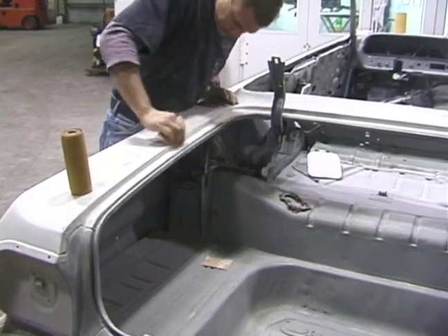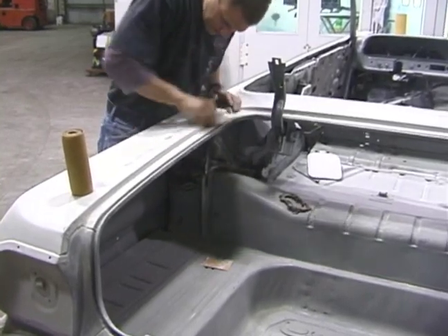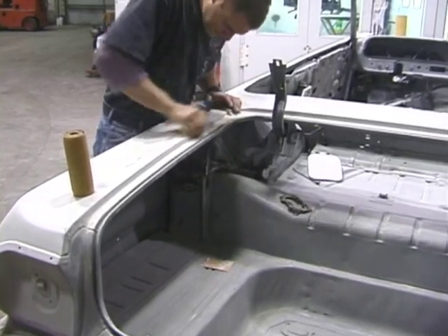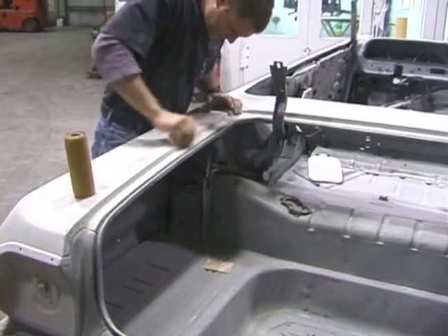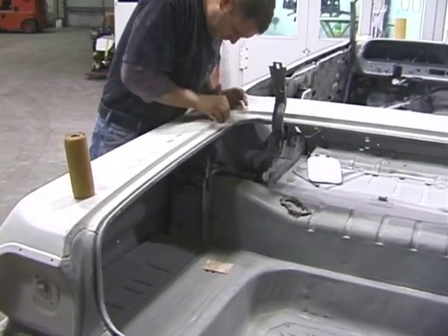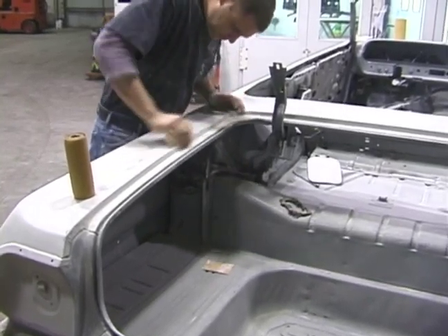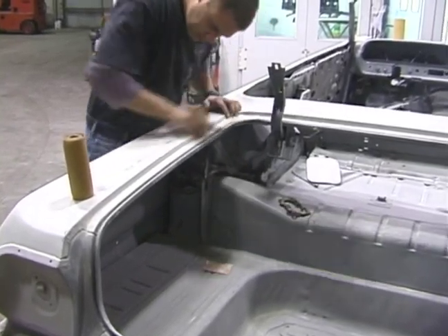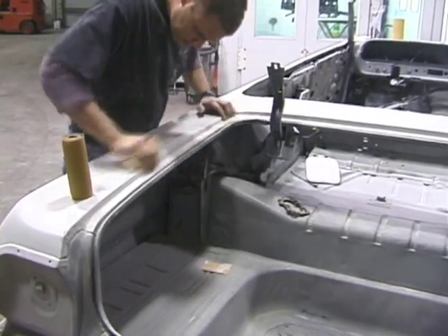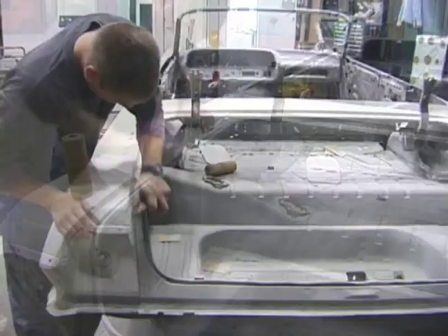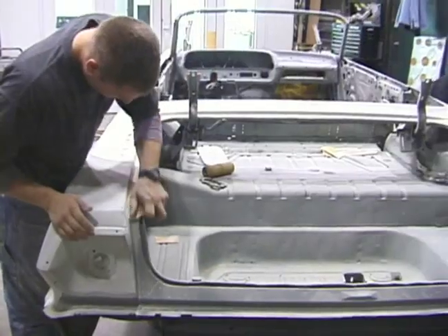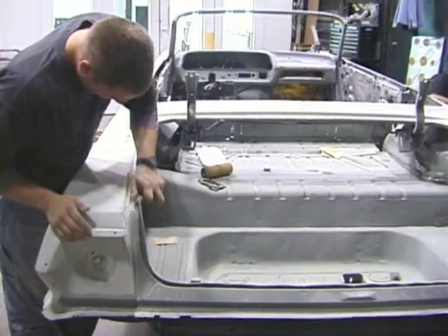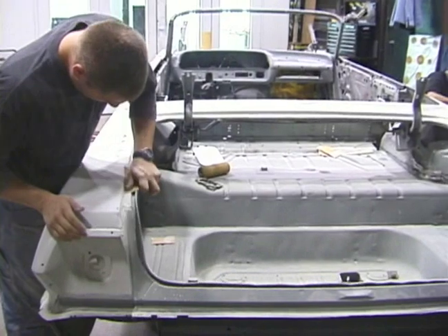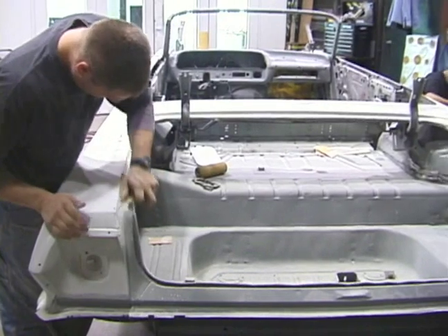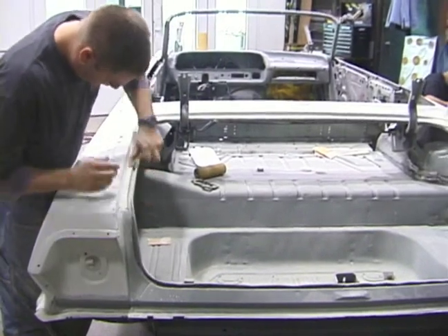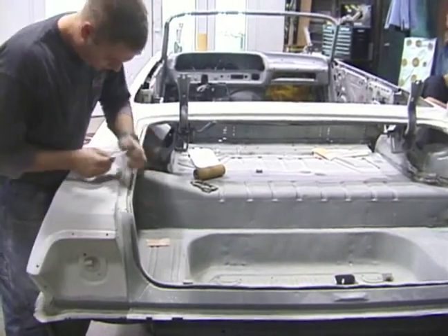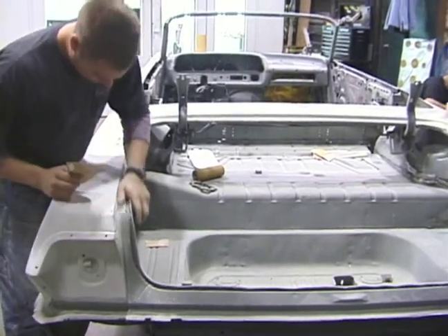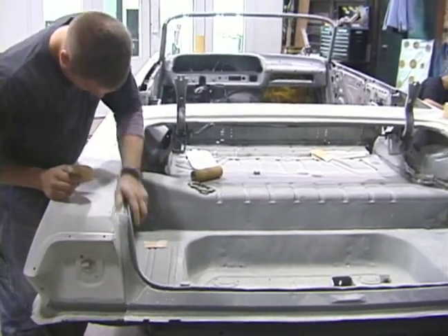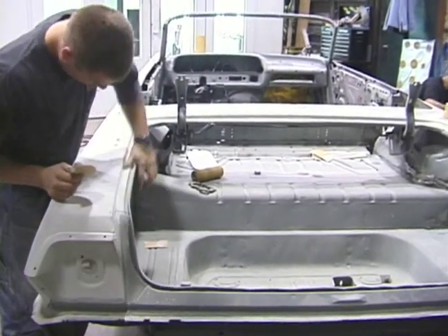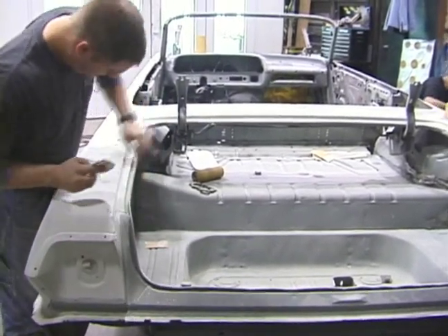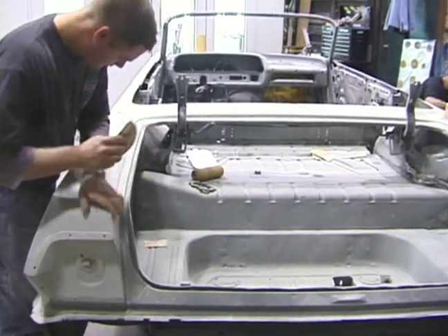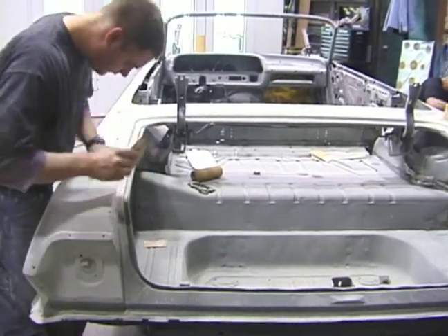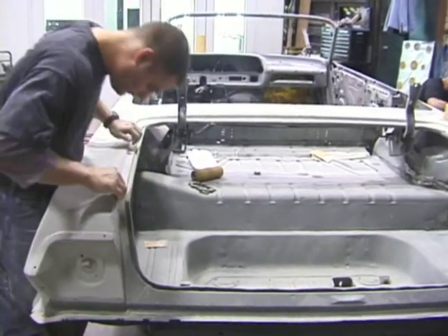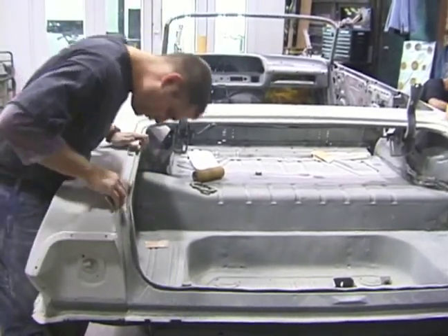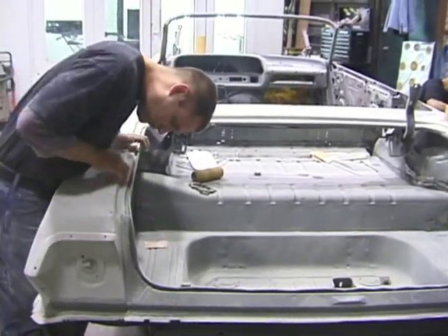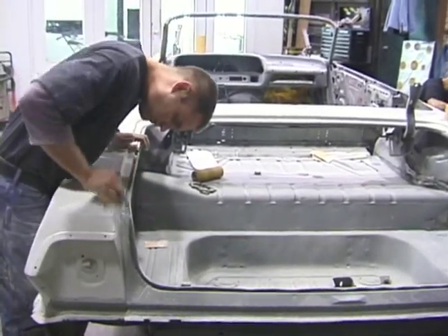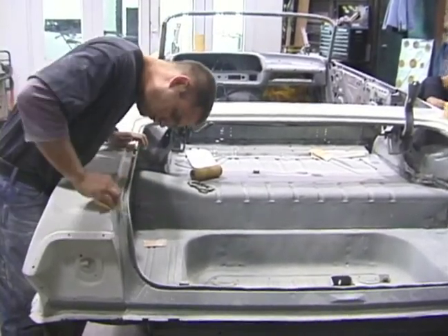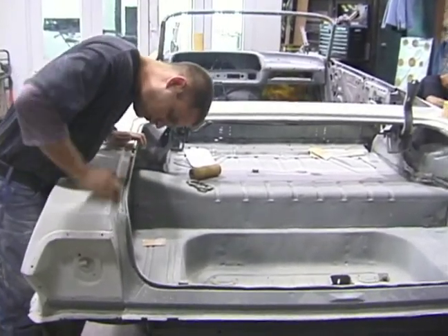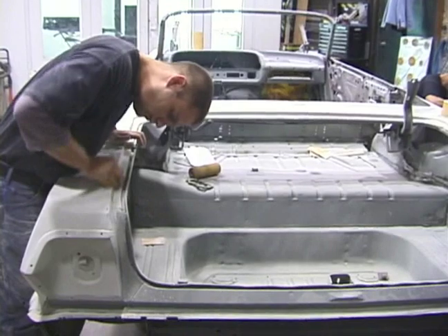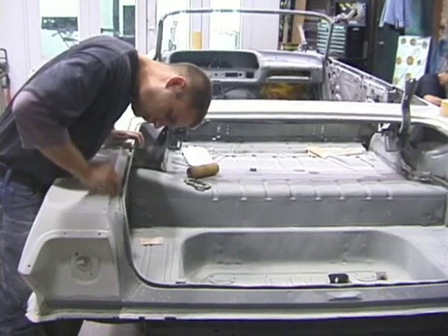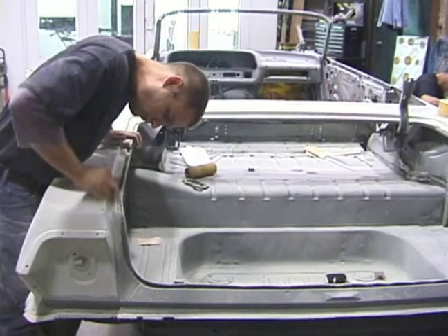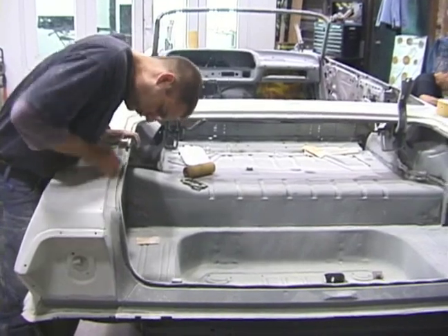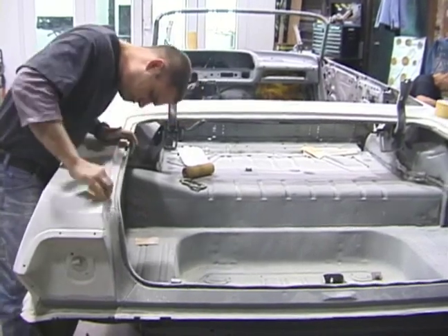So the painter does the final sand on the car. He'll take it down to 320 or 400 depending on the grade of paint we're using, and he's going to go over this car and we'll get it shot black.